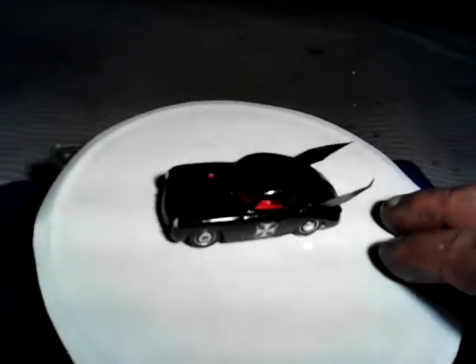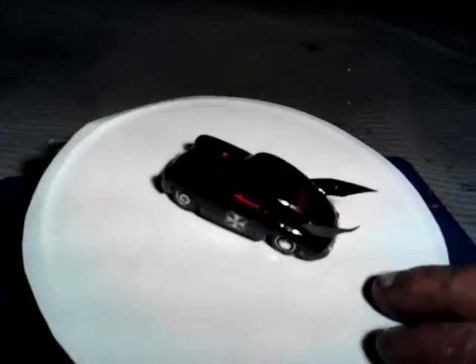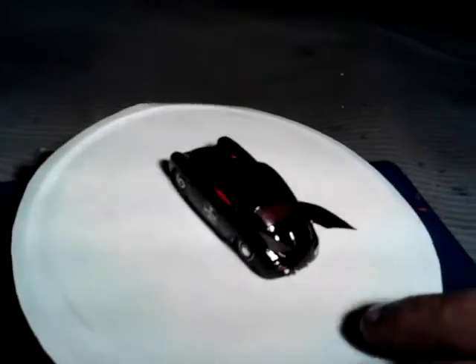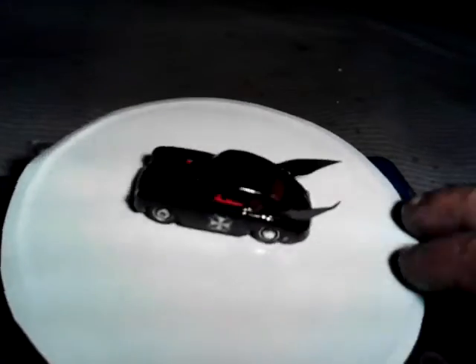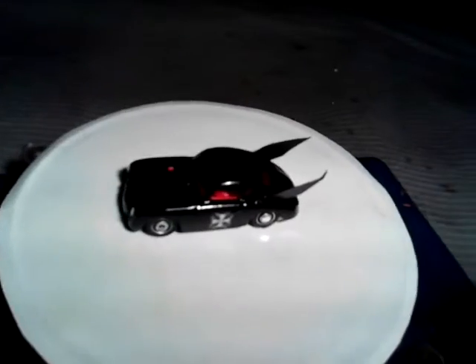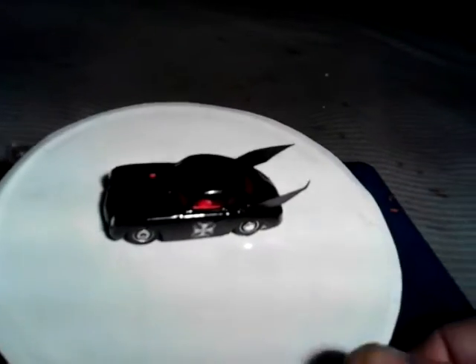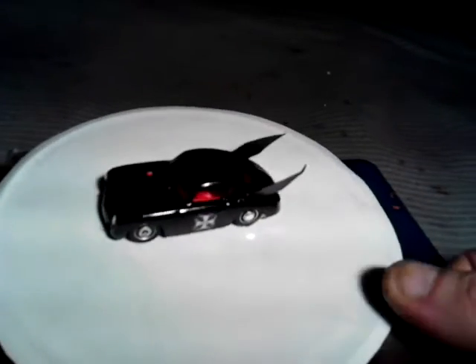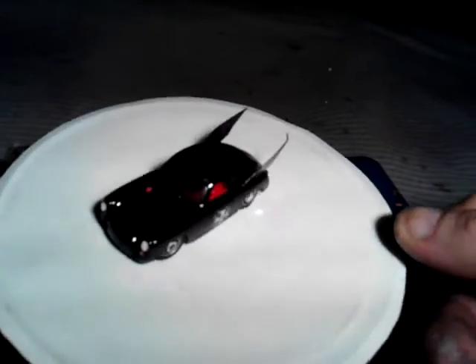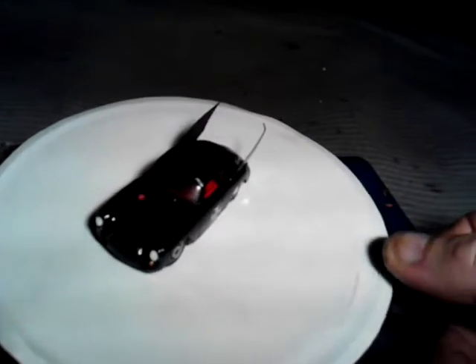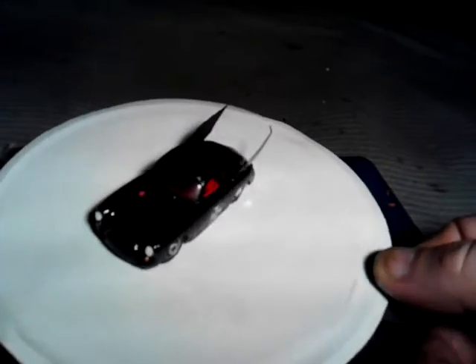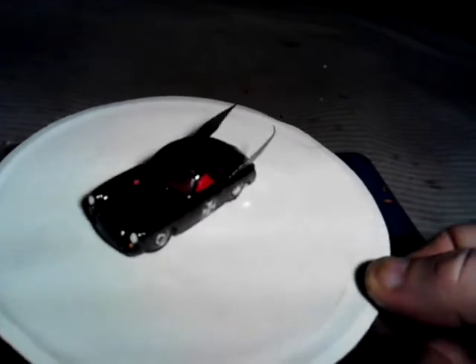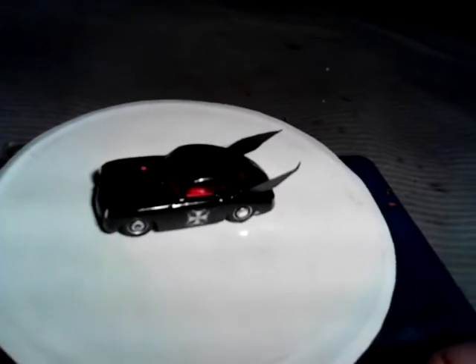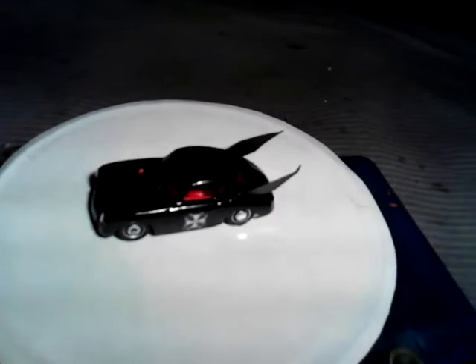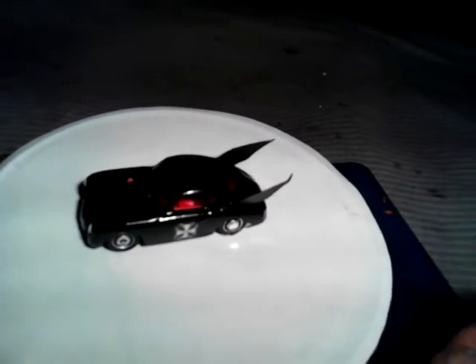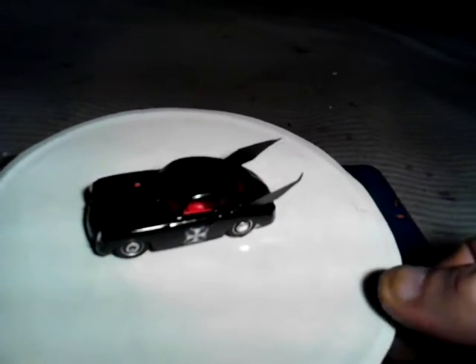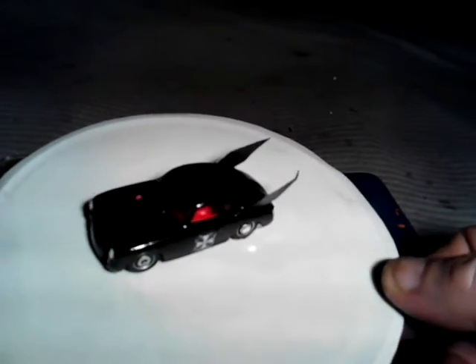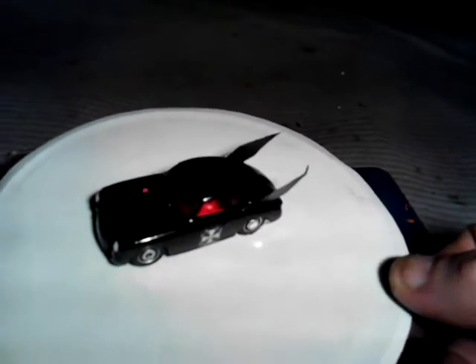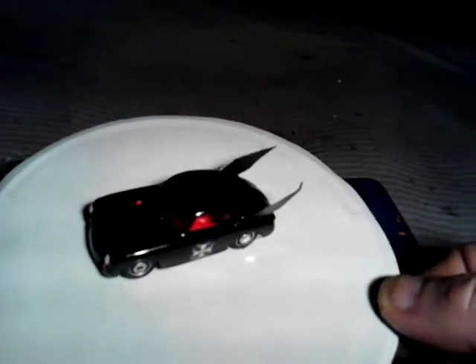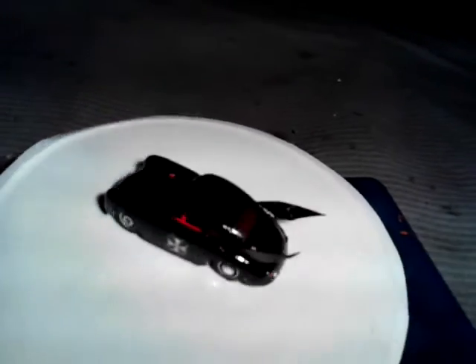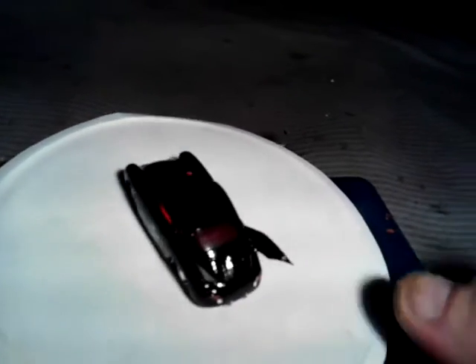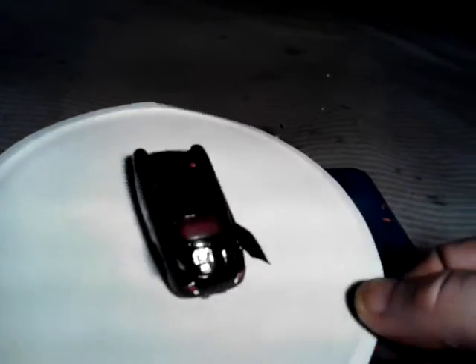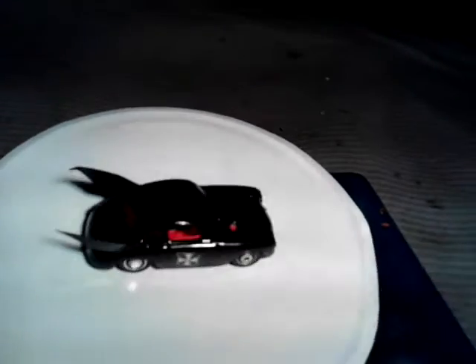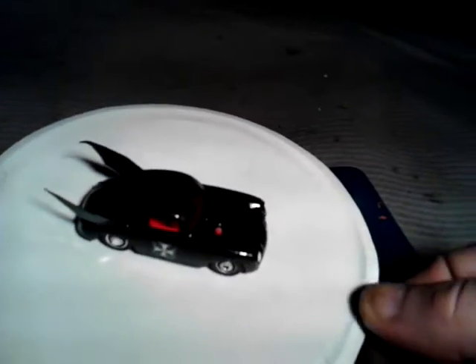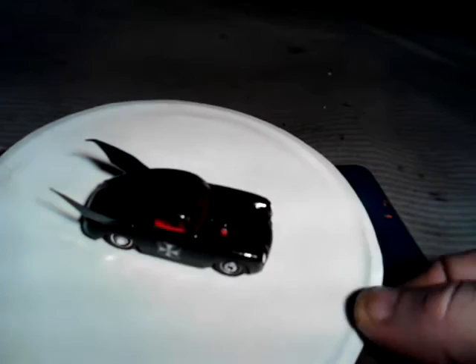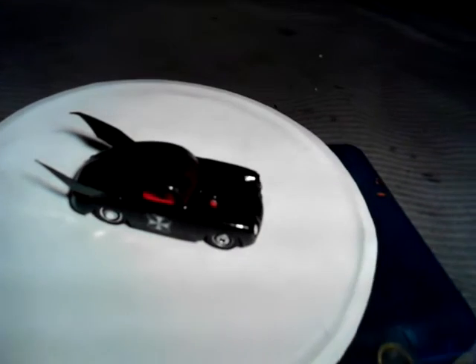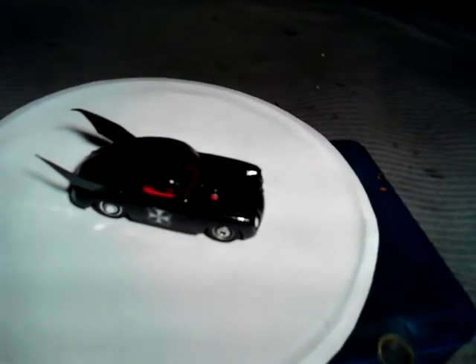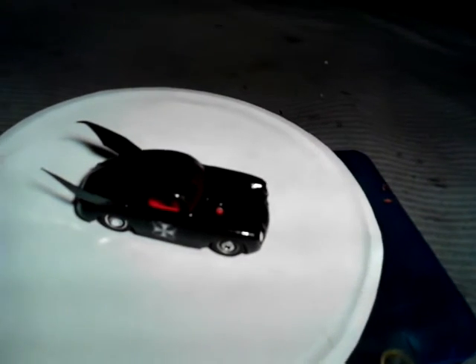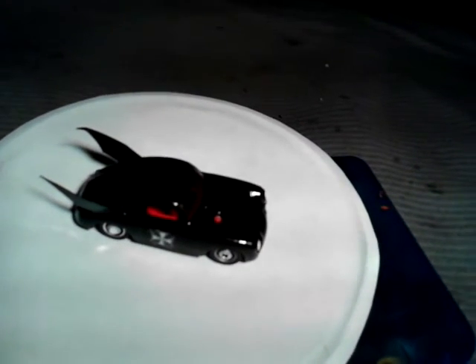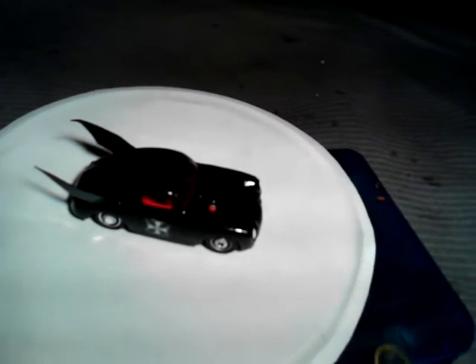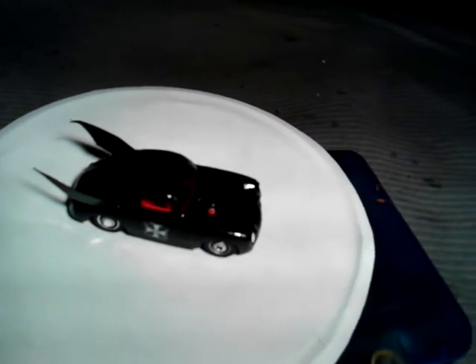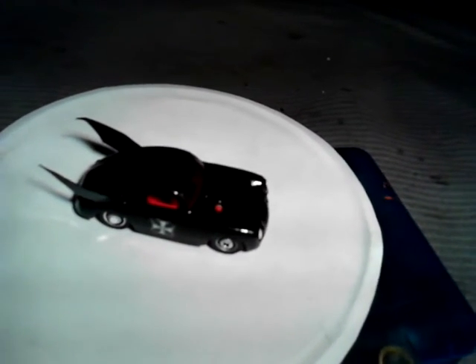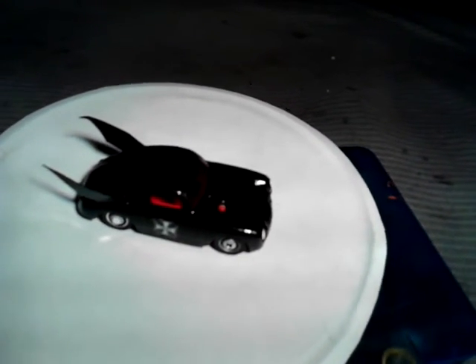Here's a little custom I made really quick. I'm going to call this one the Bat Law. It's the Porsche Outlaw with a Batmobile theme to it. It's a German Batmobile, so I put the Iron Cross on the door.